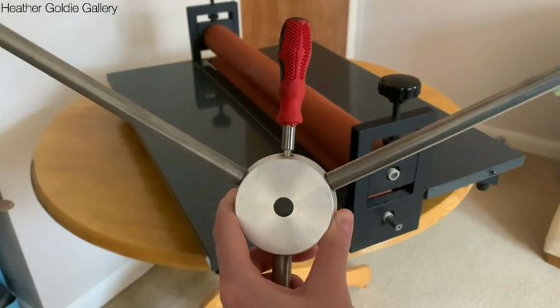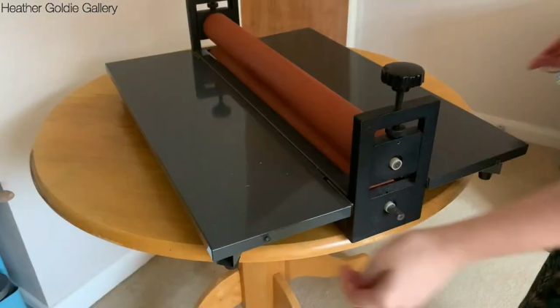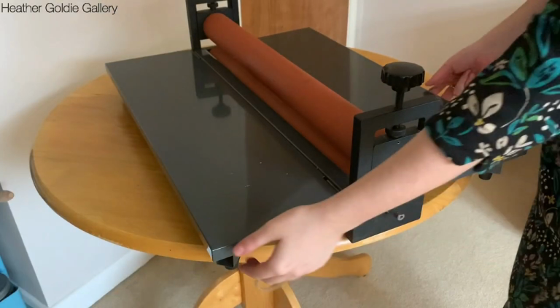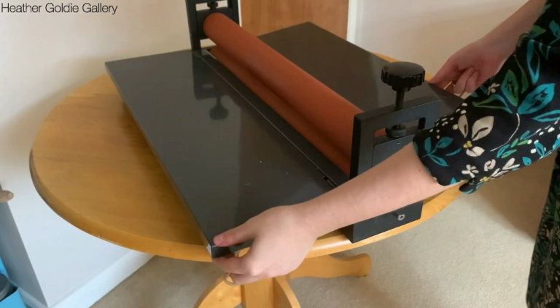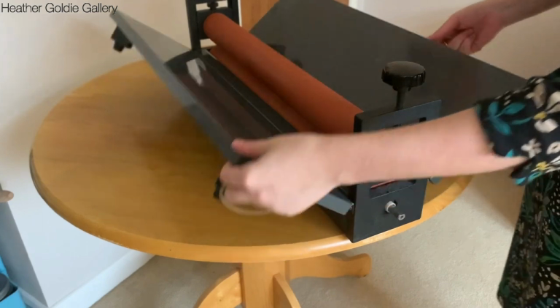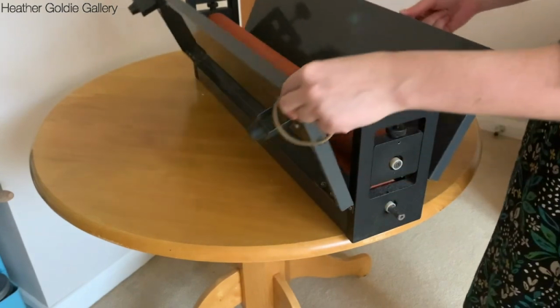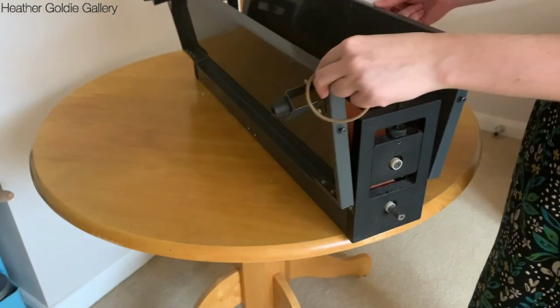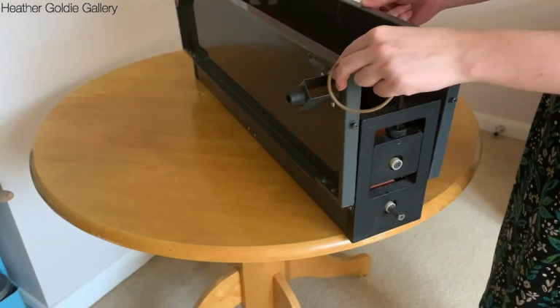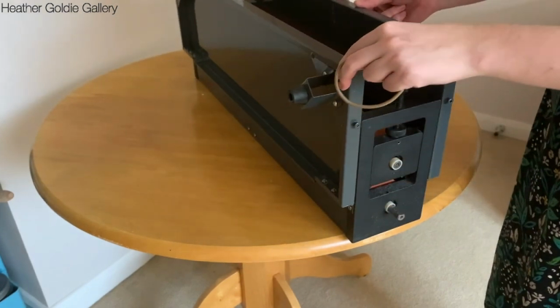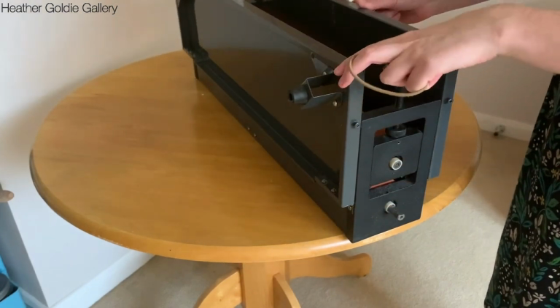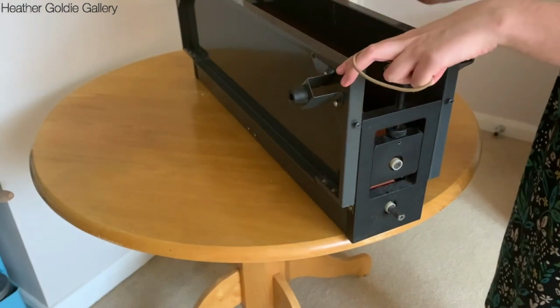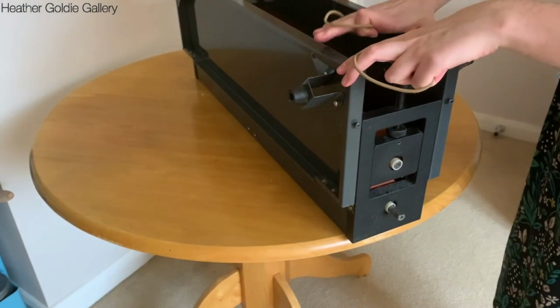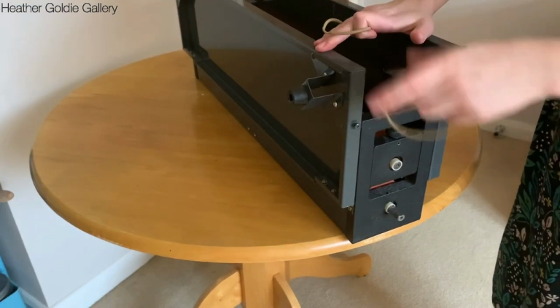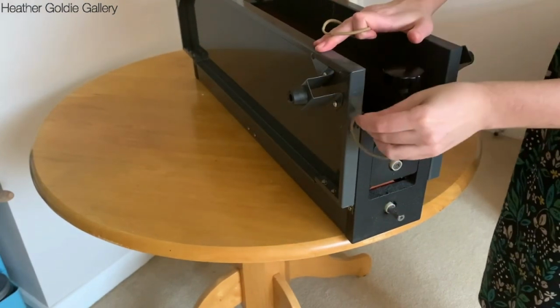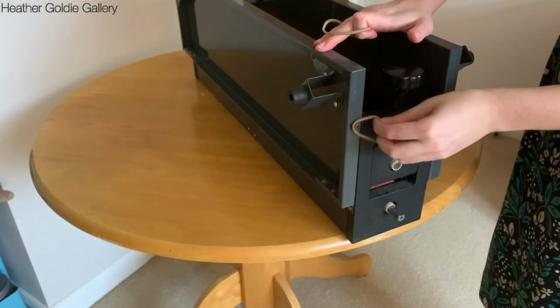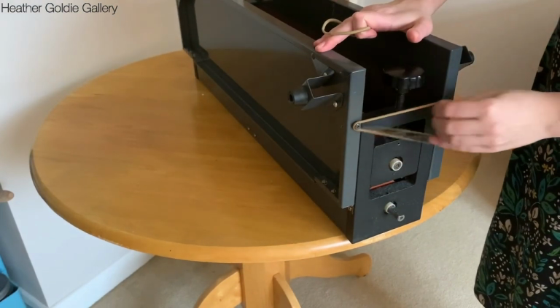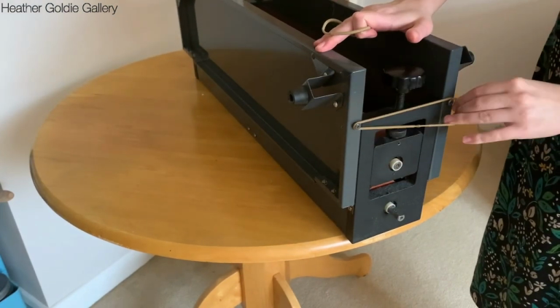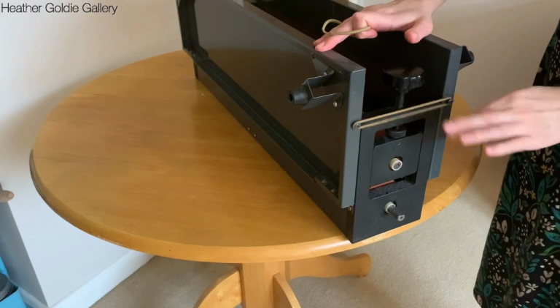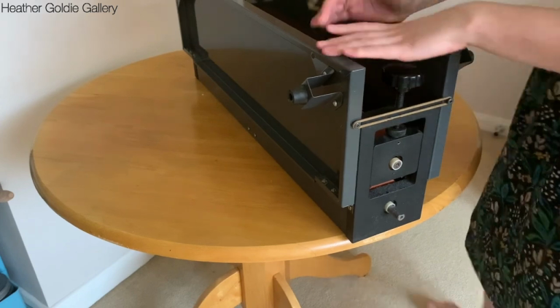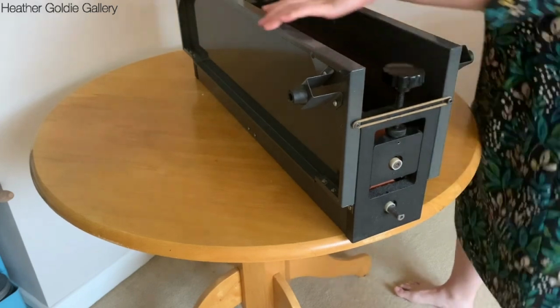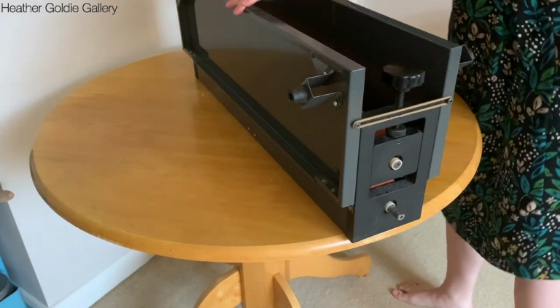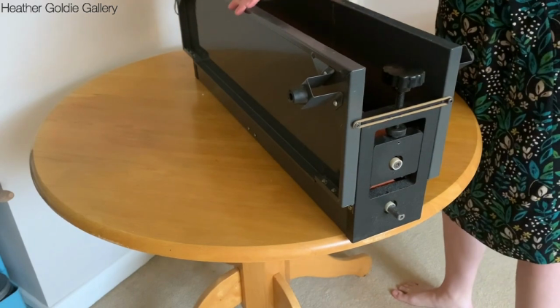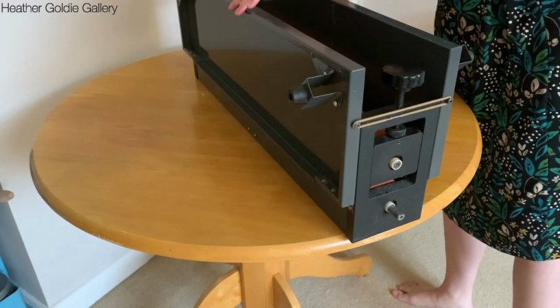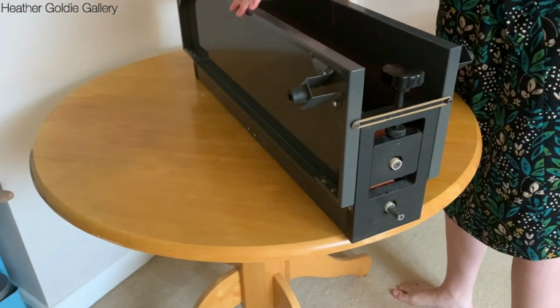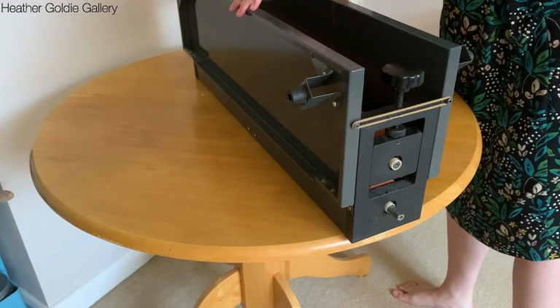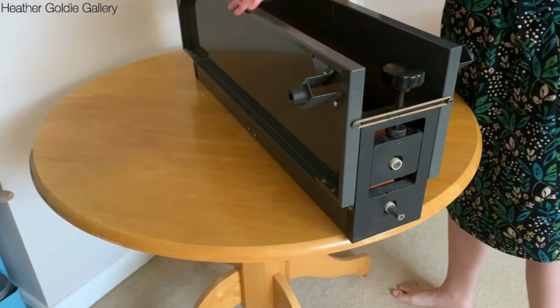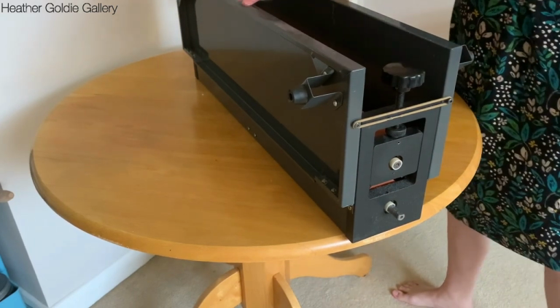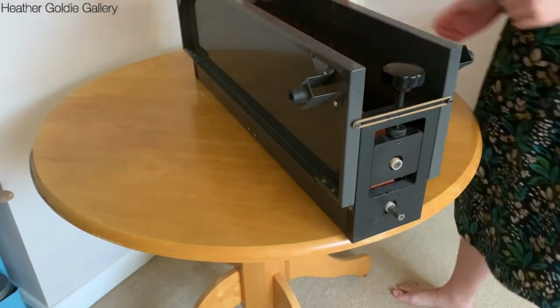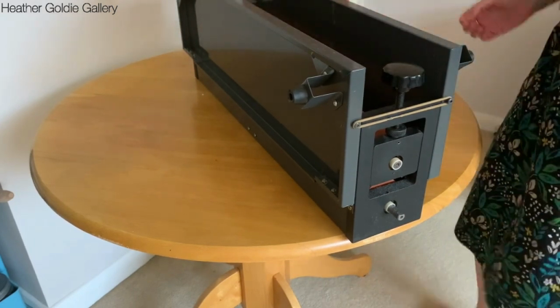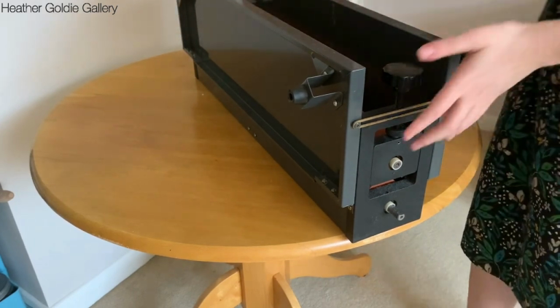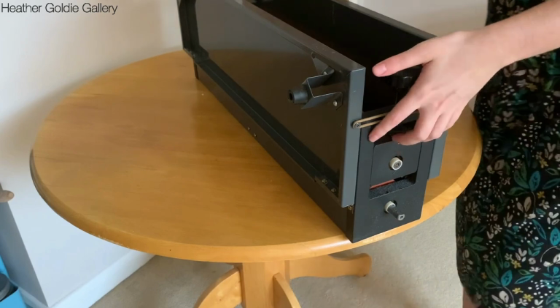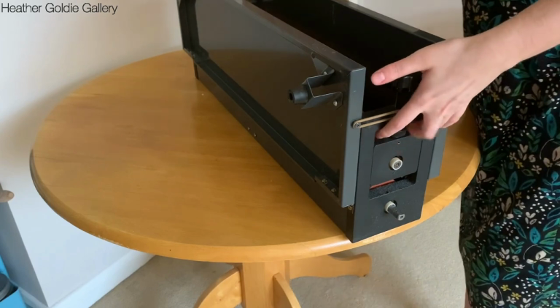The sides of the press fold up for ease of use and storage. The weight according to the website is 12.7kg. I'm not strong but I can easily lift it from the ground to the tabletop when needed.